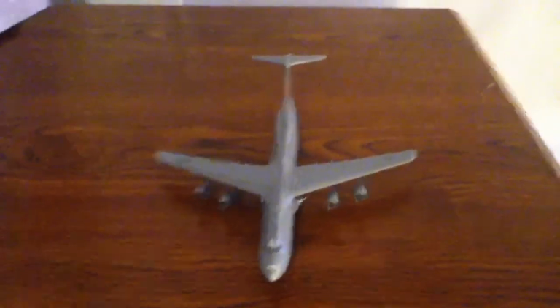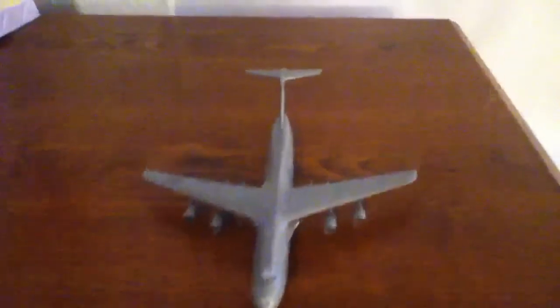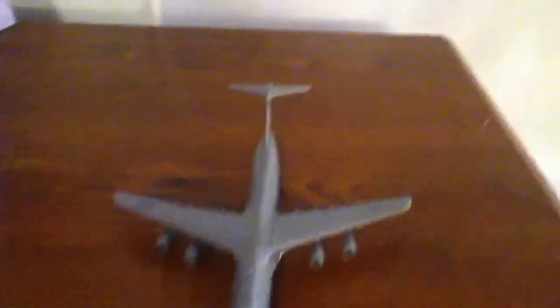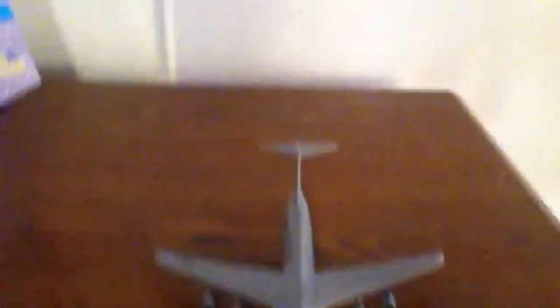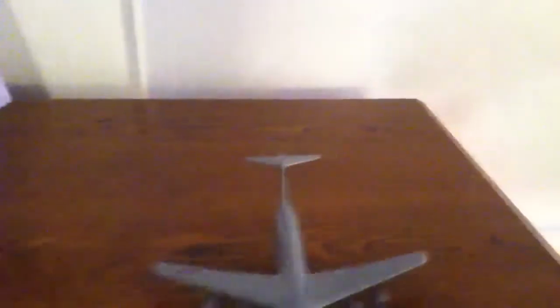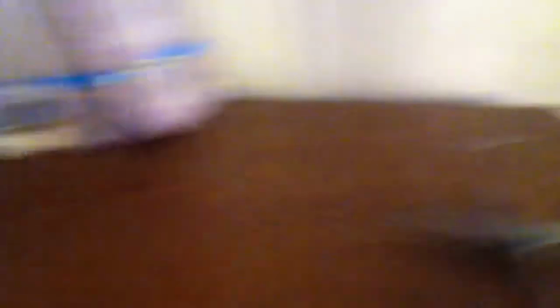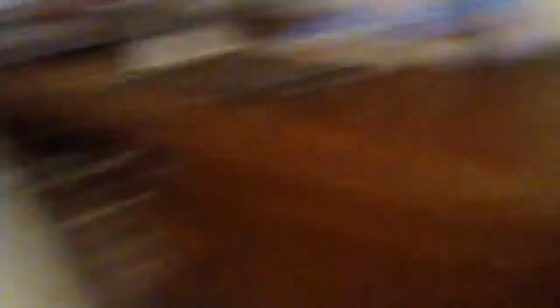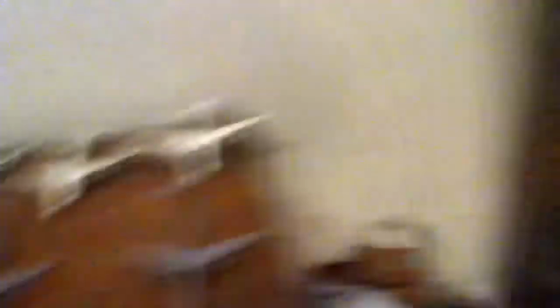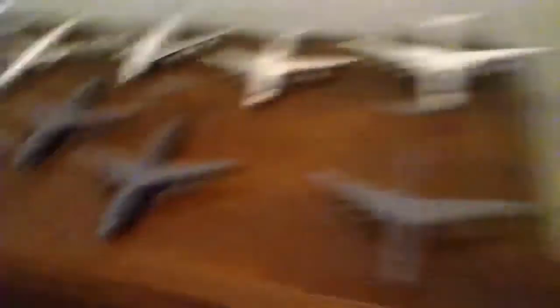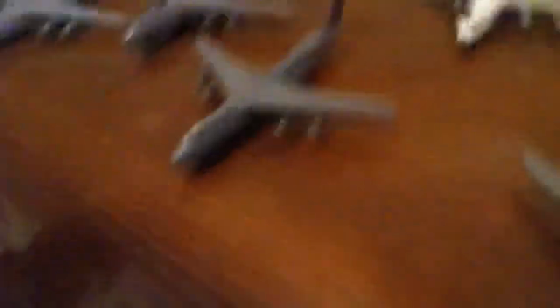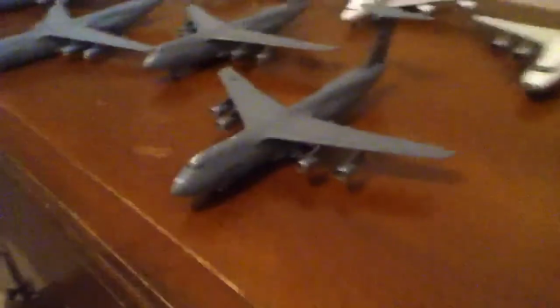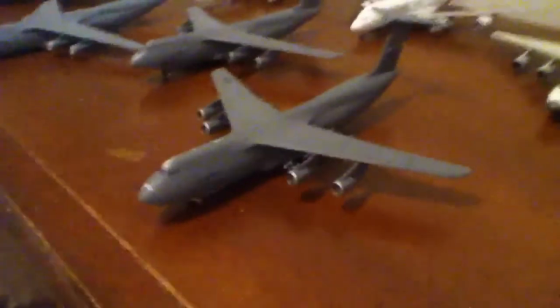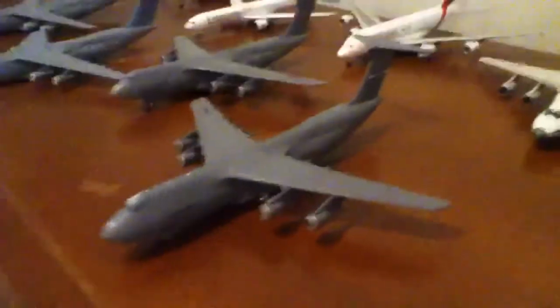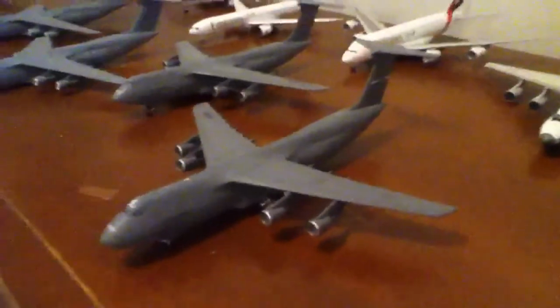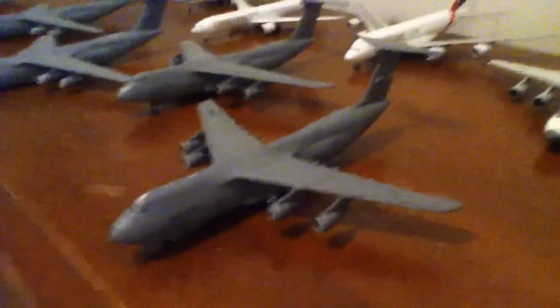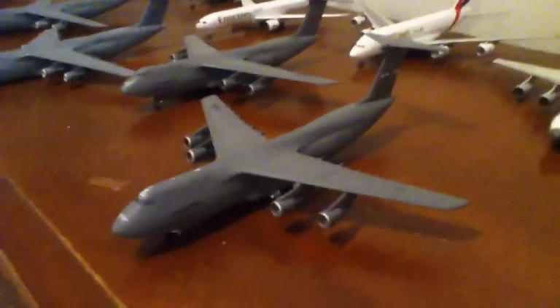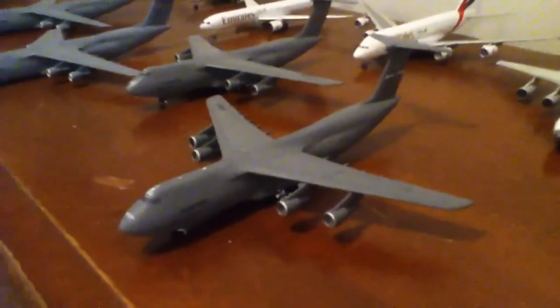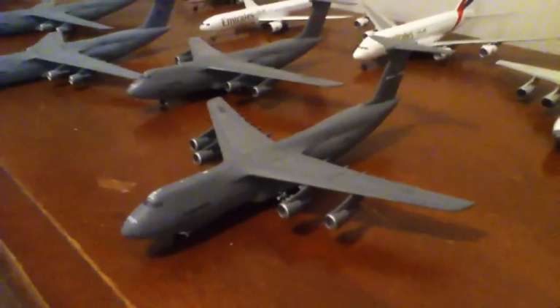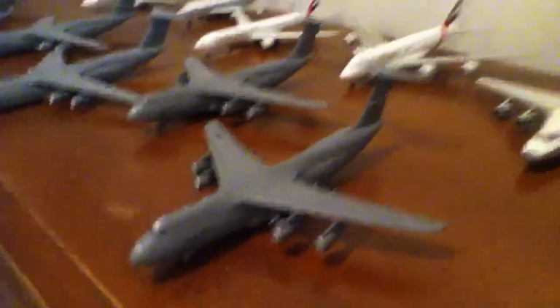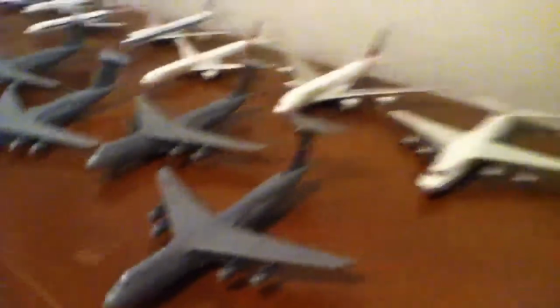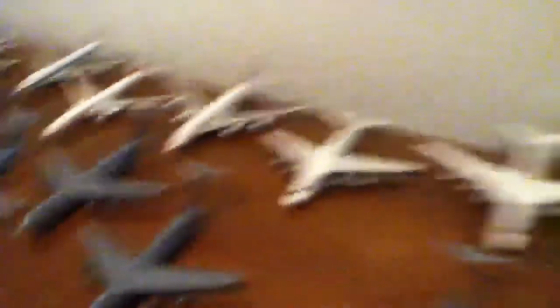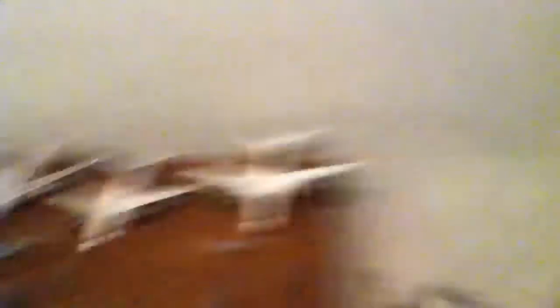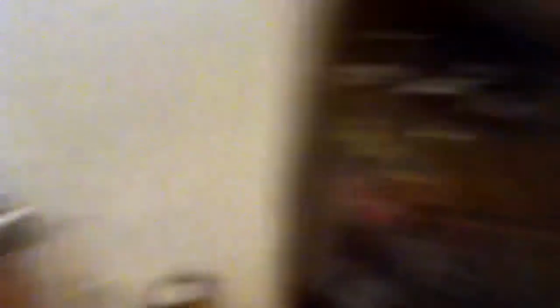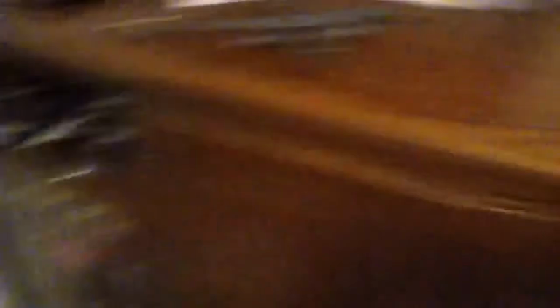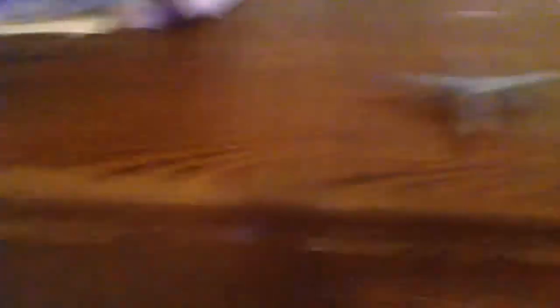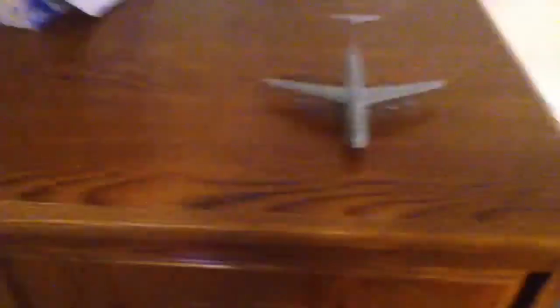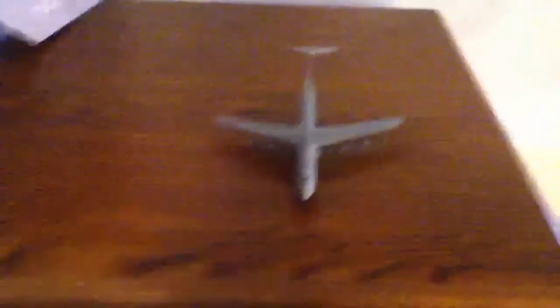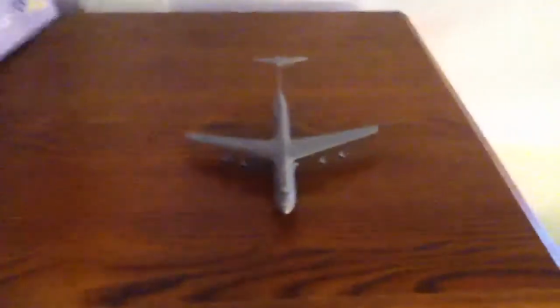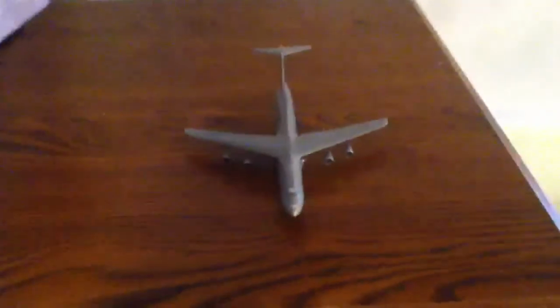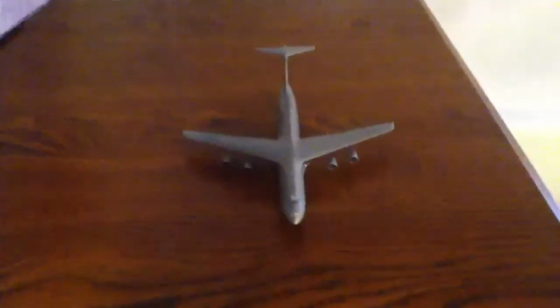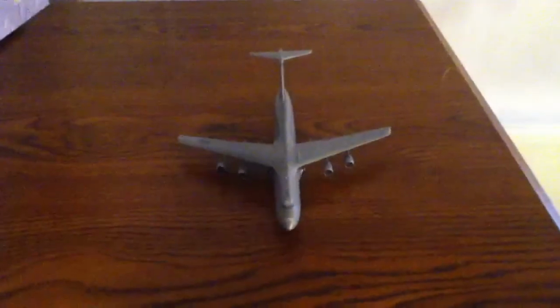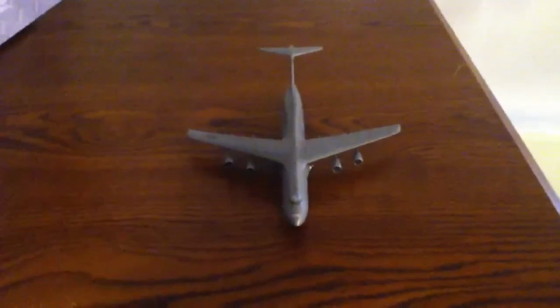My next review will be the C-5B Galaxy from Travis. See you around.